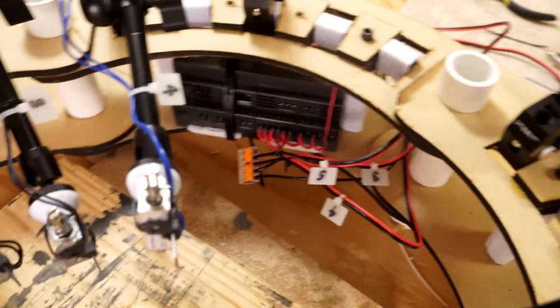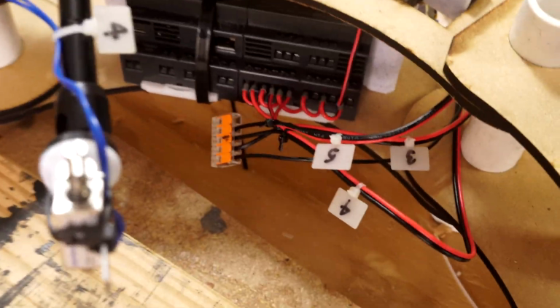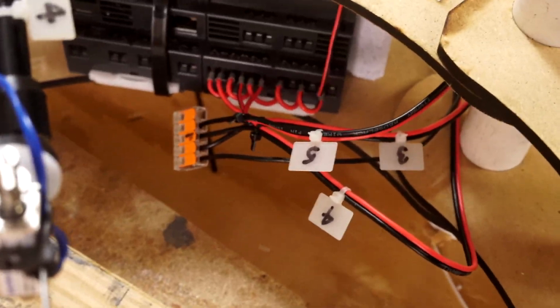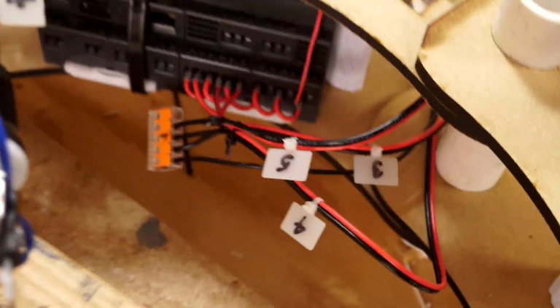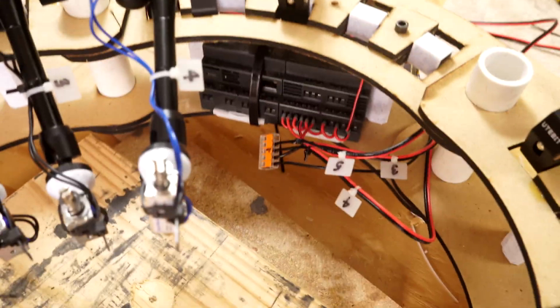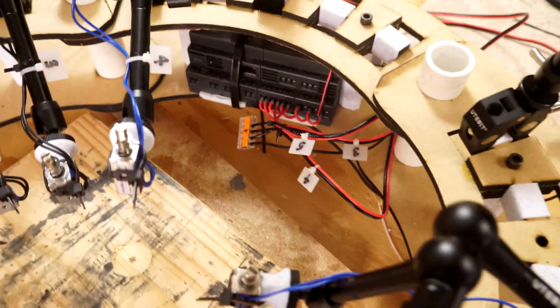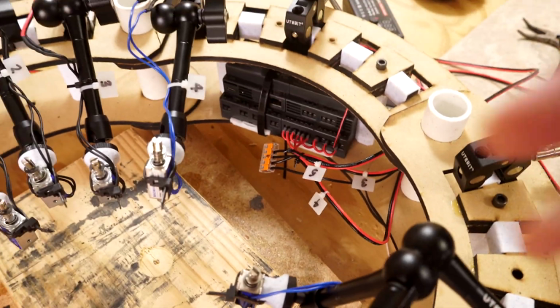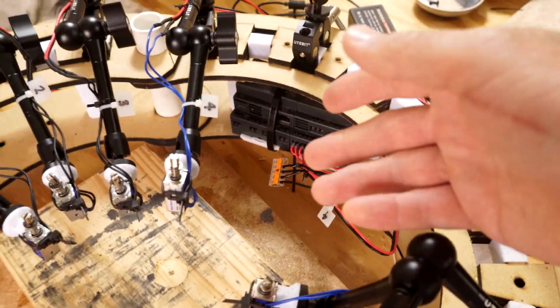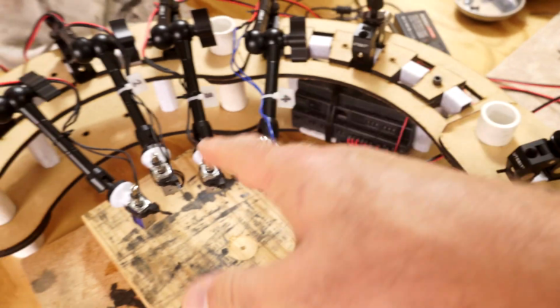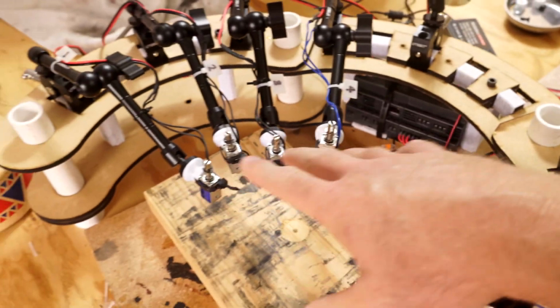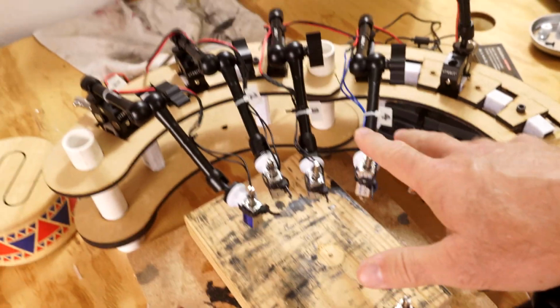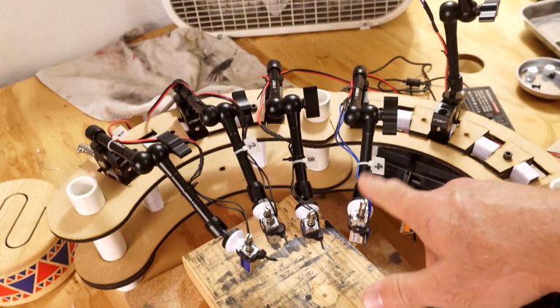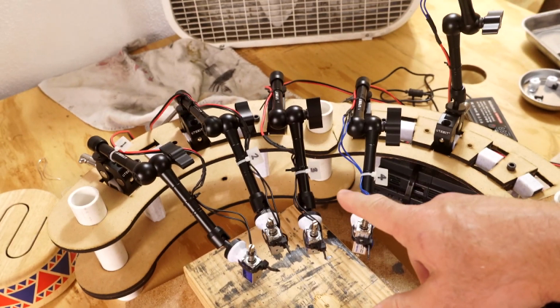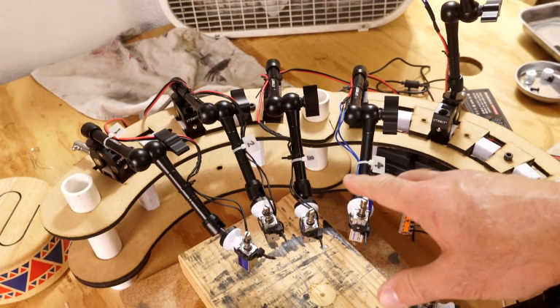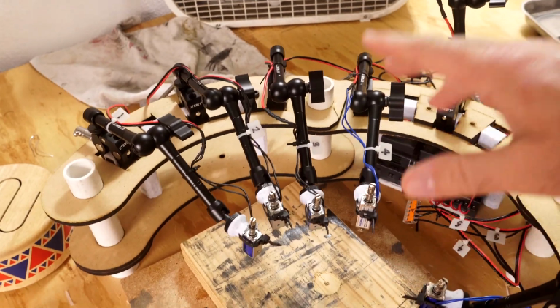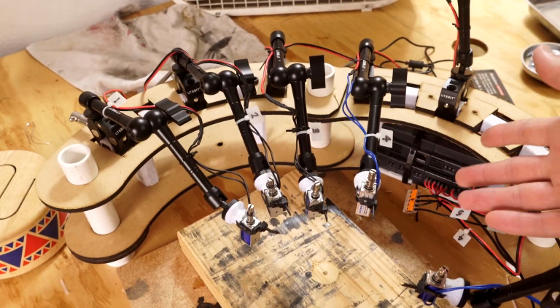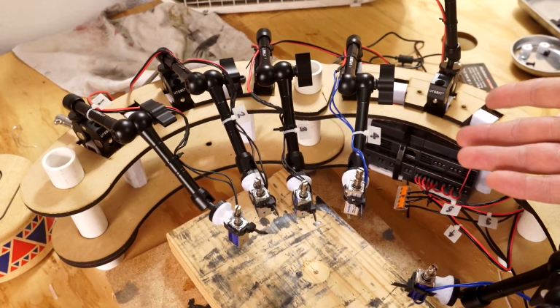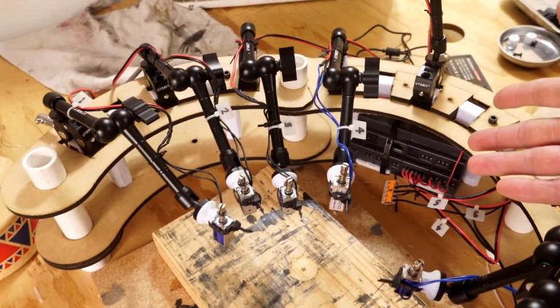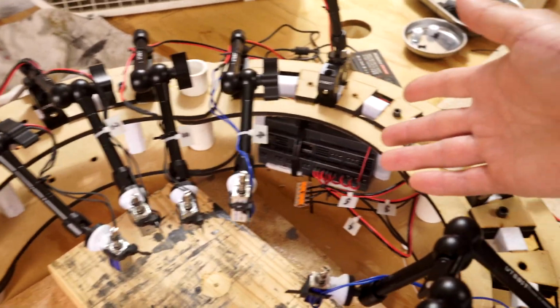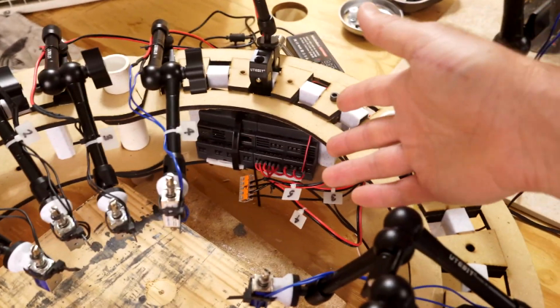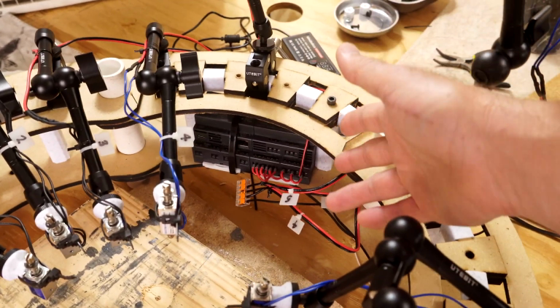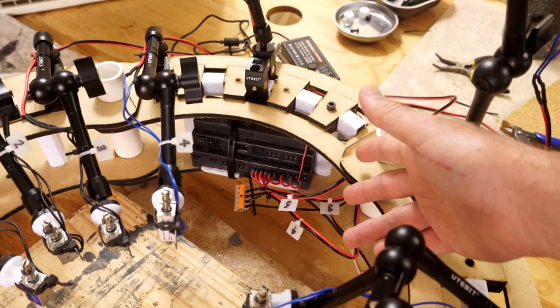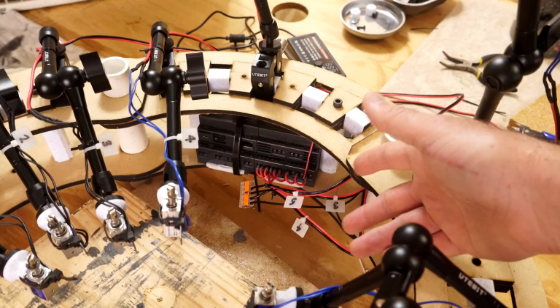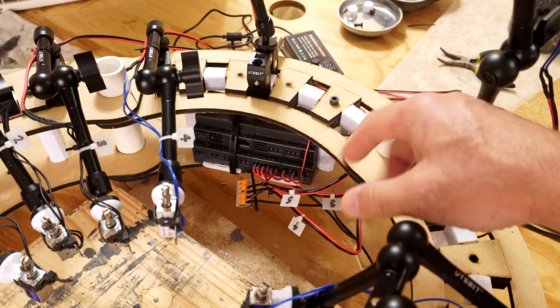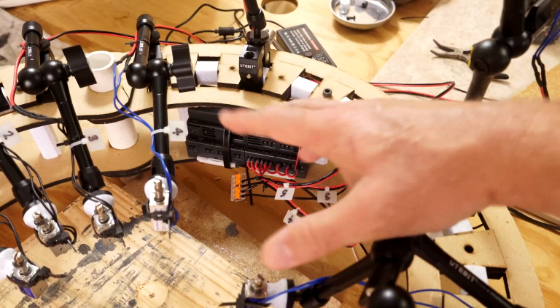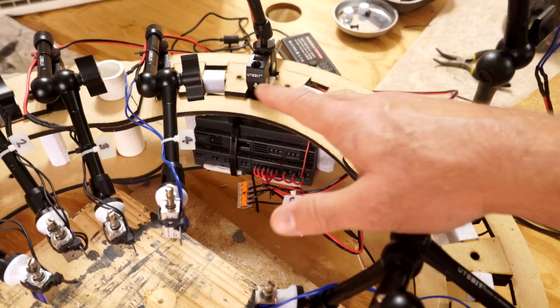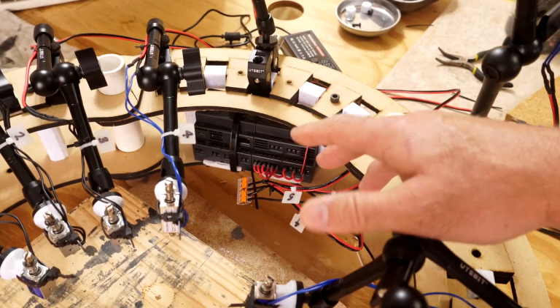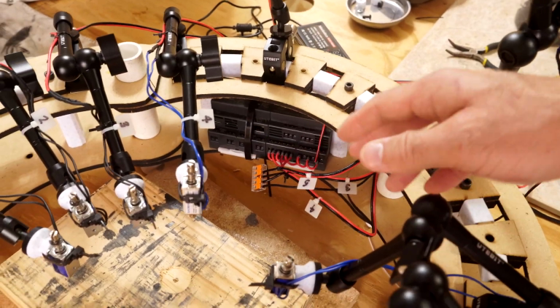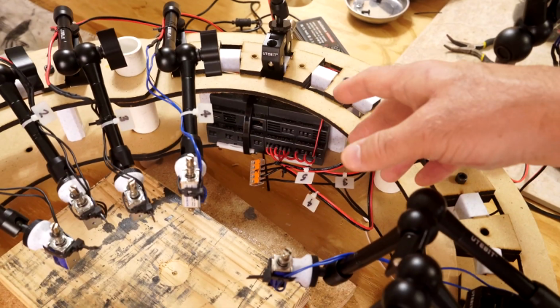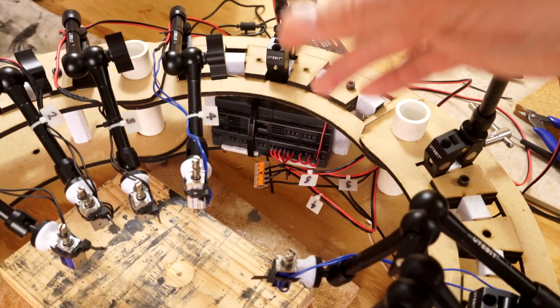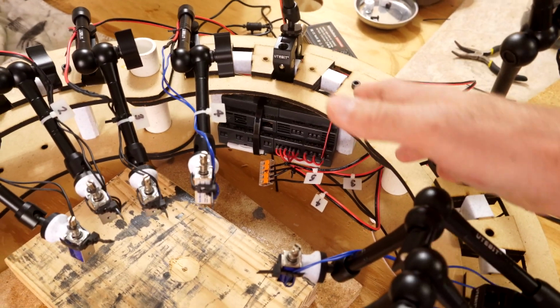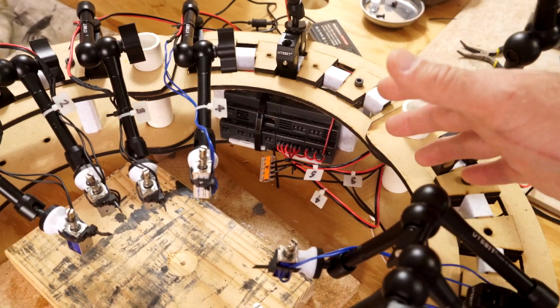Got it labeled nicely. I'm putting a lot of time into this, but I feel like you either put the time in up front or you have to put the time in later trying to diagnose everything — and doing it right up front just makes things a lot faster.